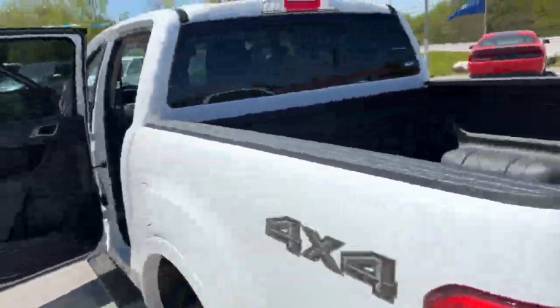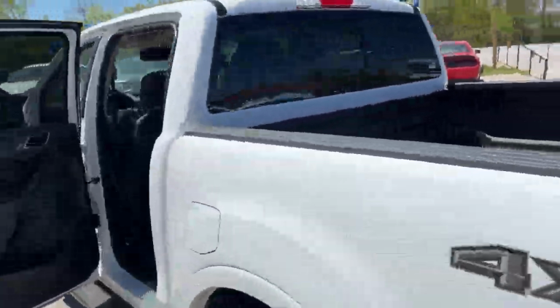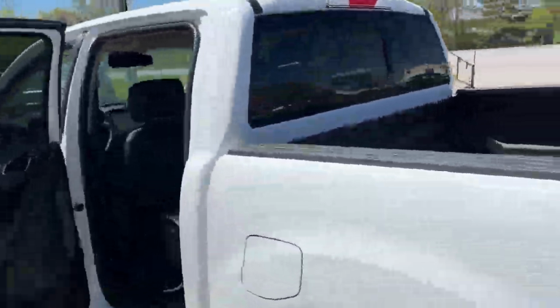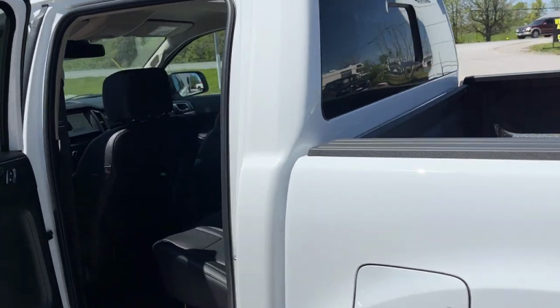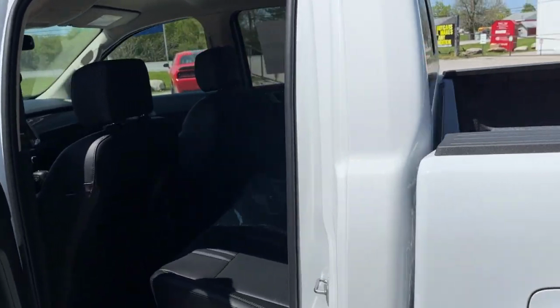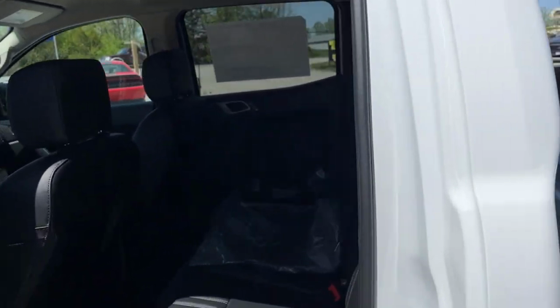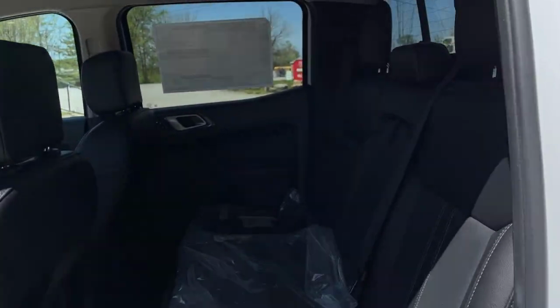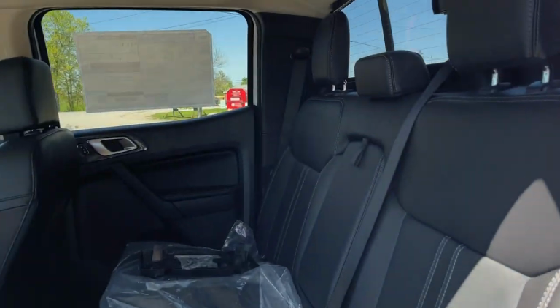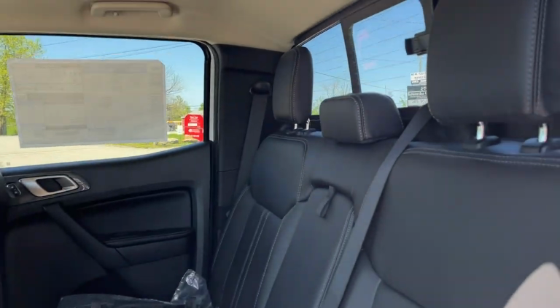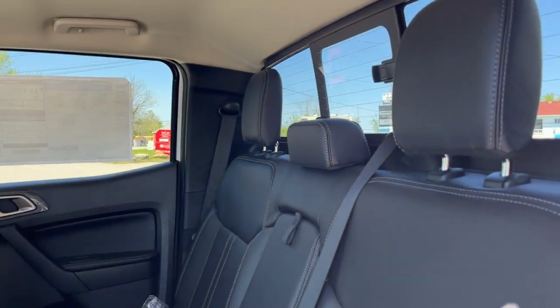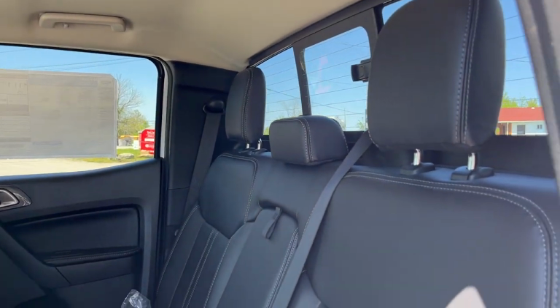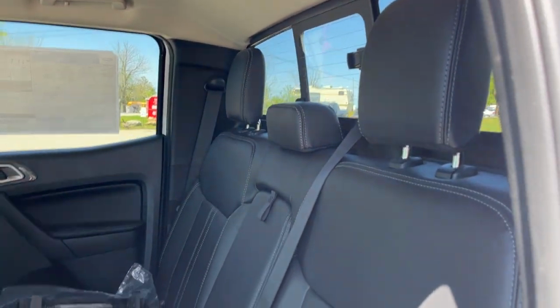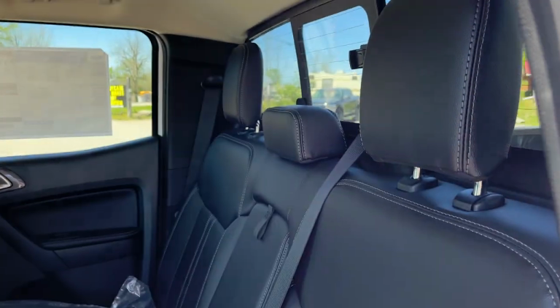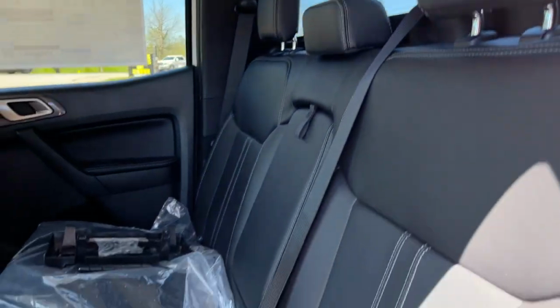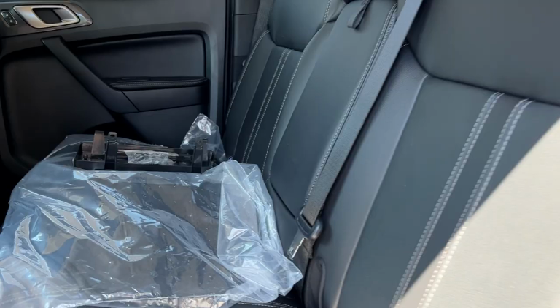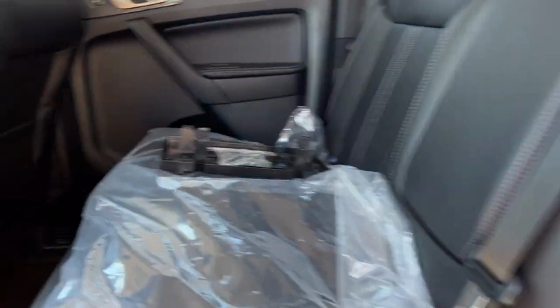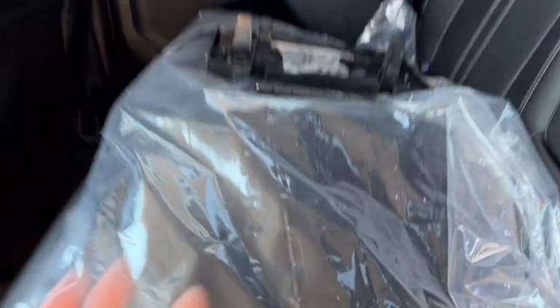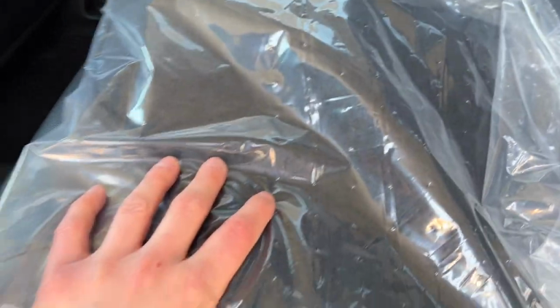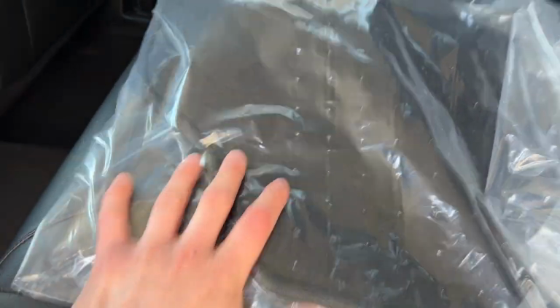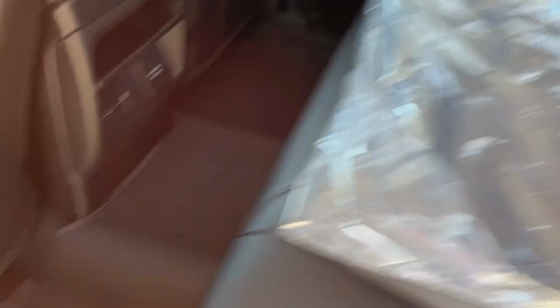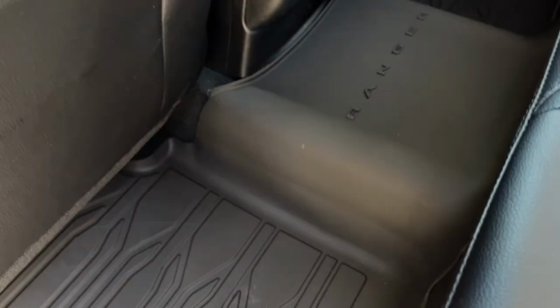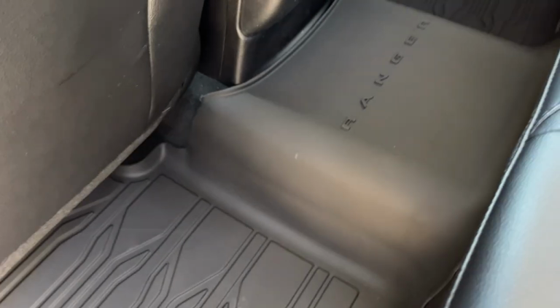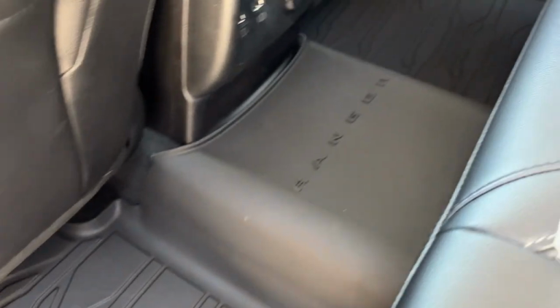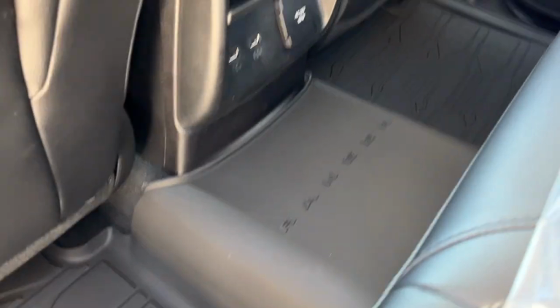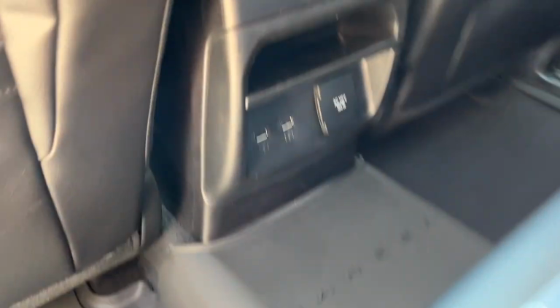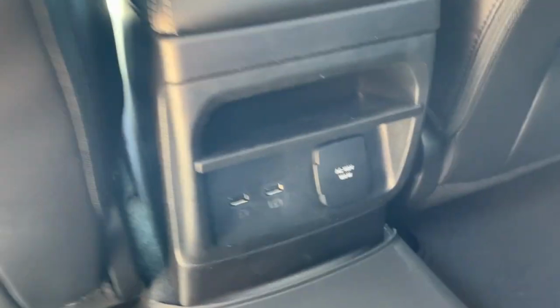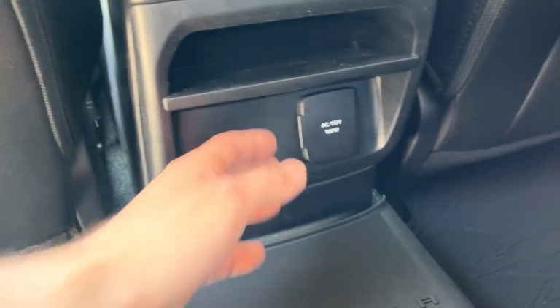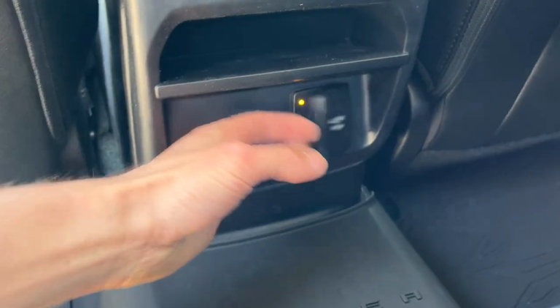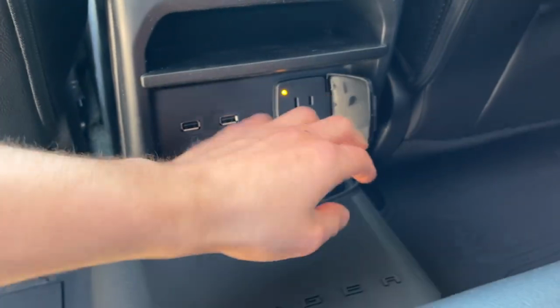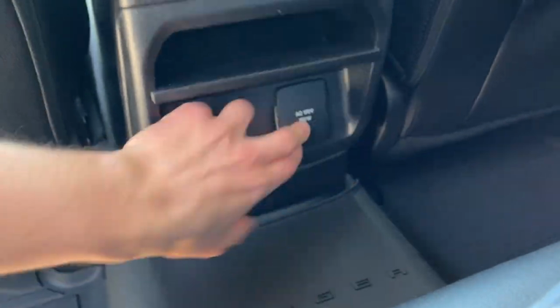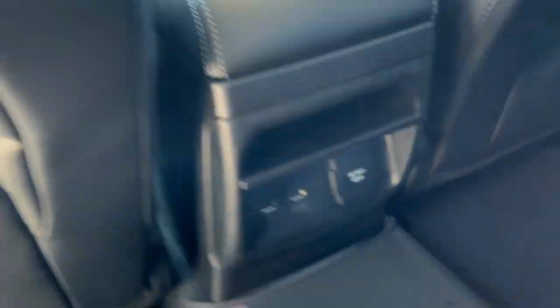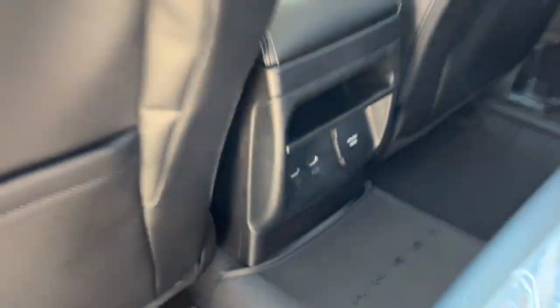Coming around to the interior, you get a nice black leather interior on this Ranger. You have that rear sliding glass window. This one does also come with carpet mats but you do also get your Ranger branded floor liners. There are a couple USBs in the back and a 110 power outlet.